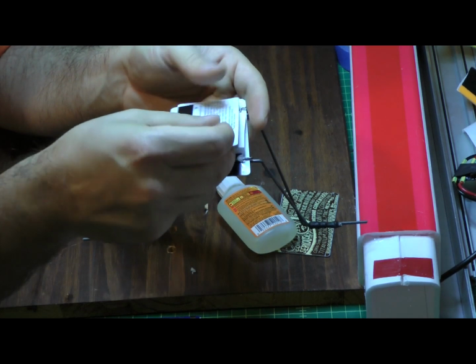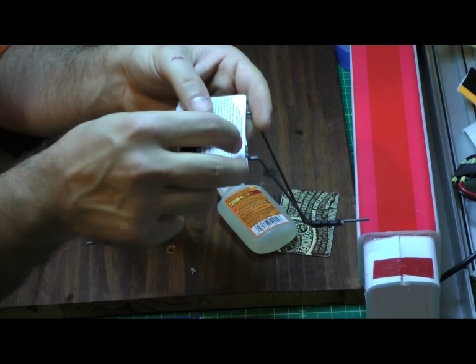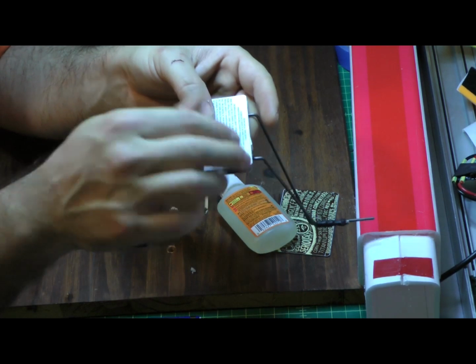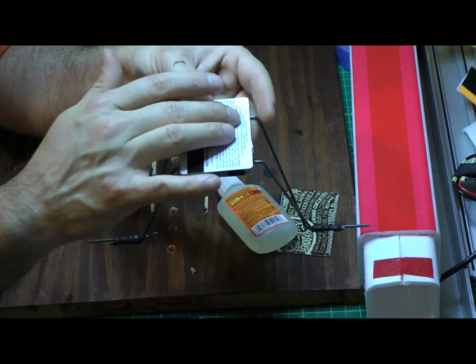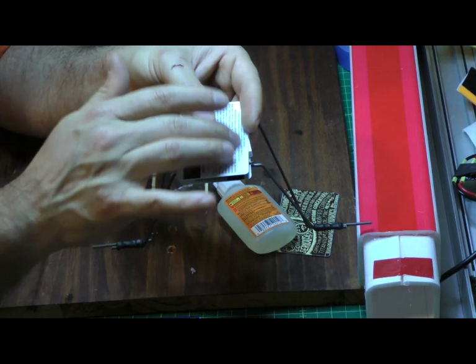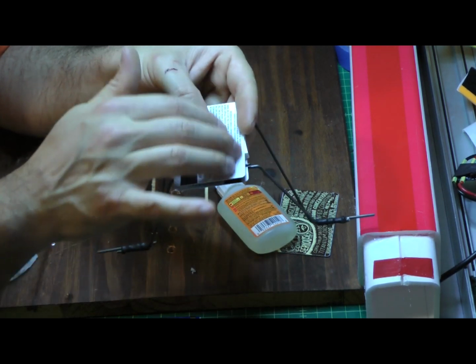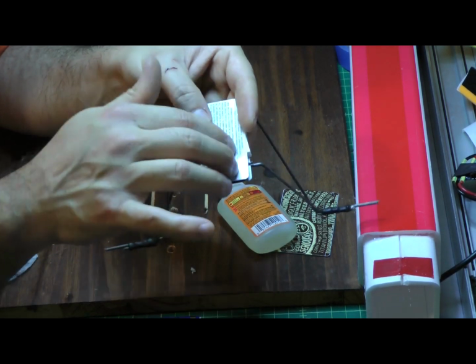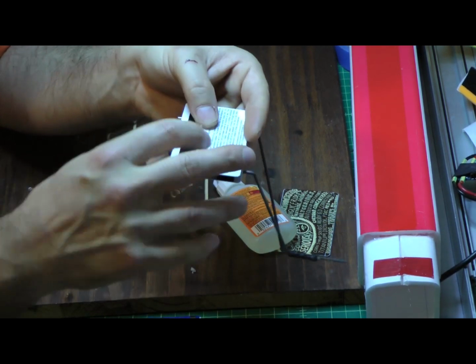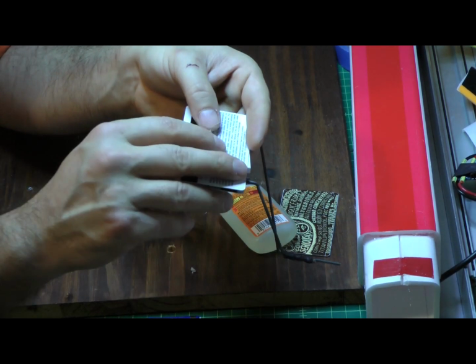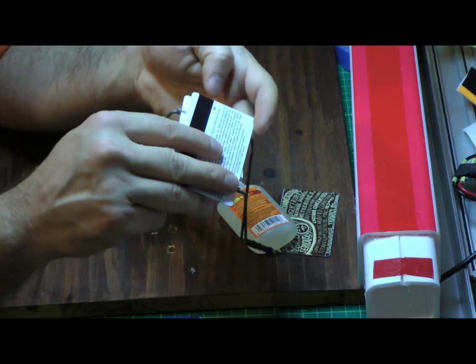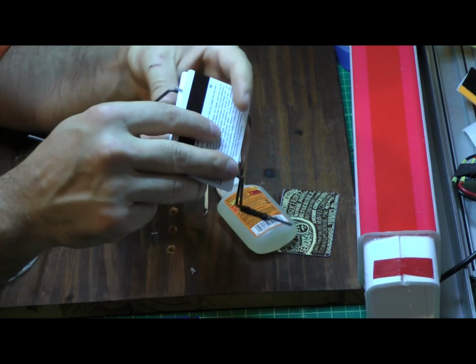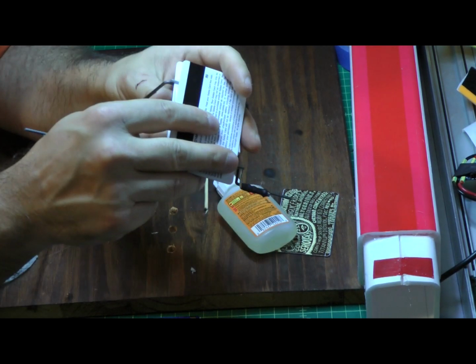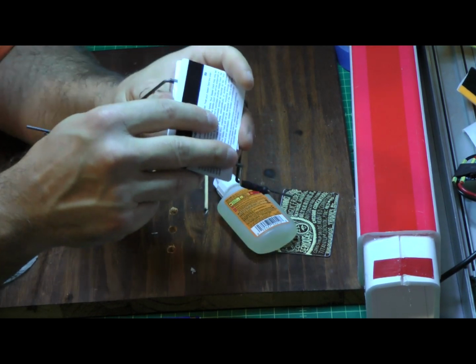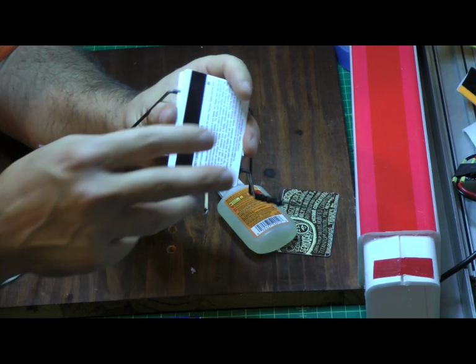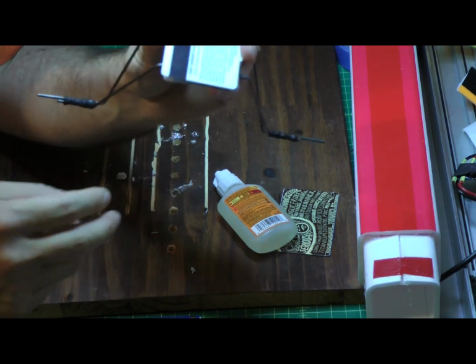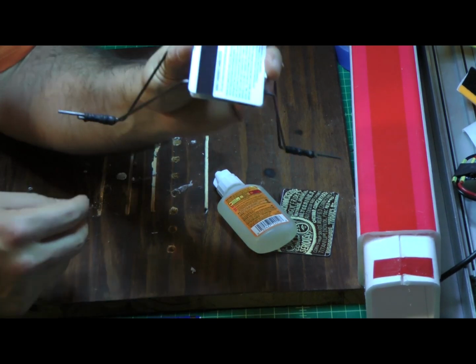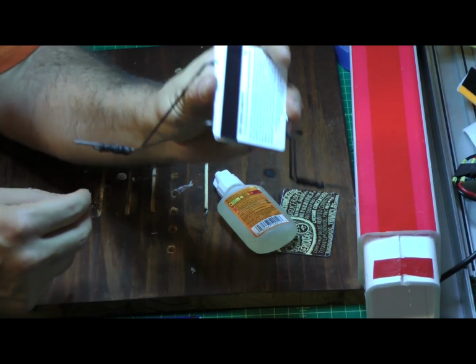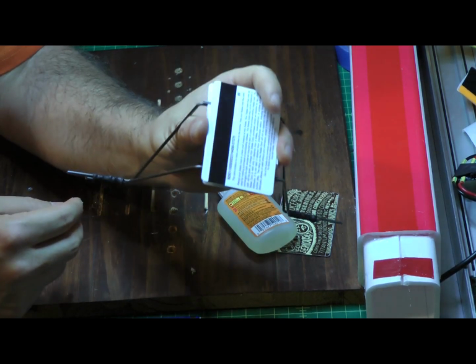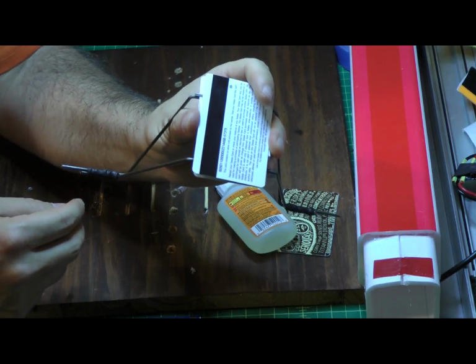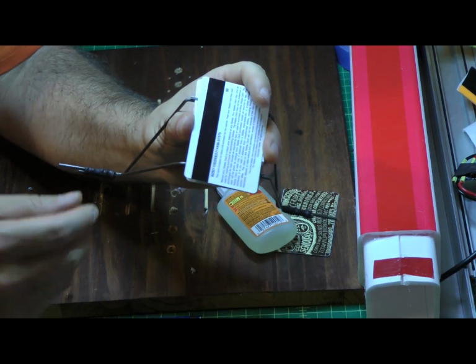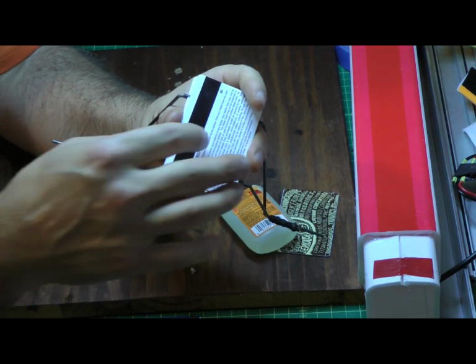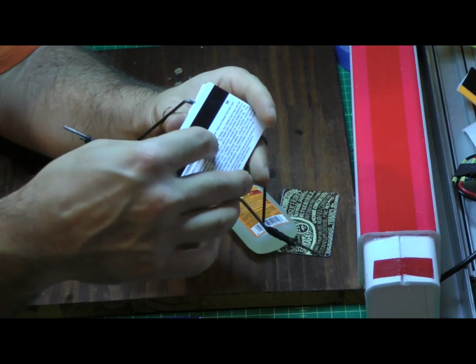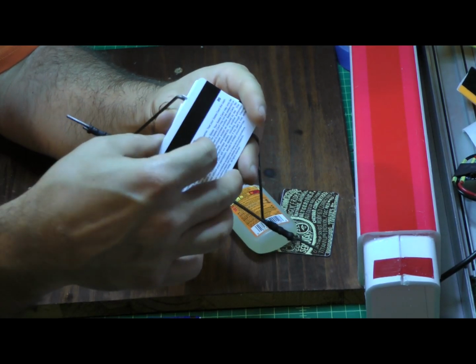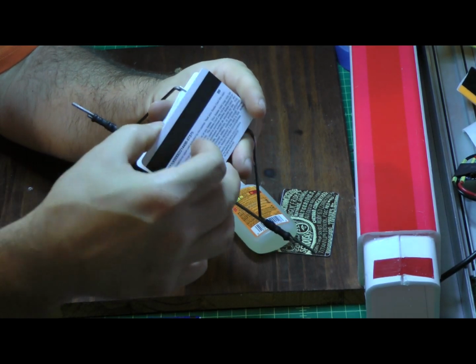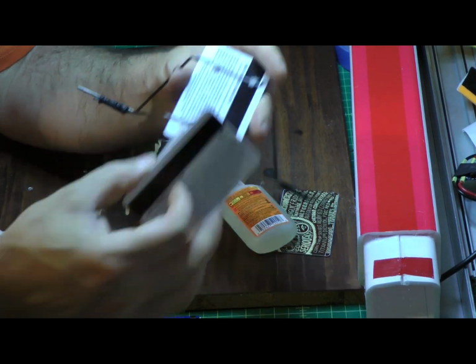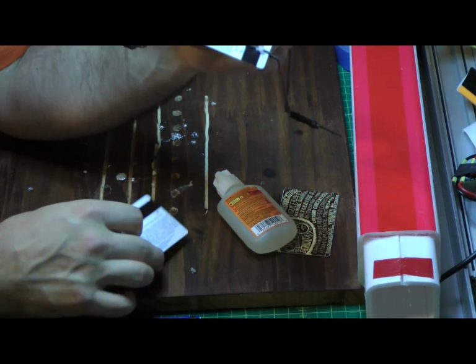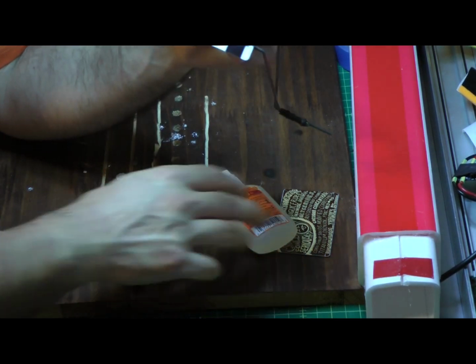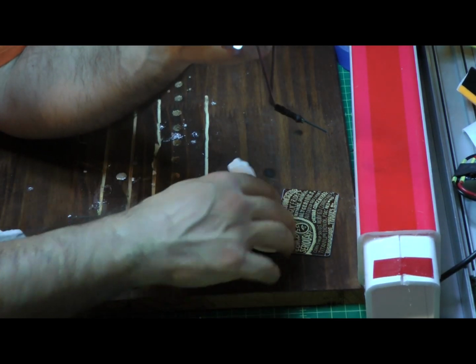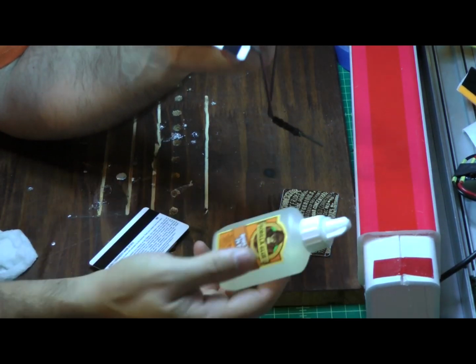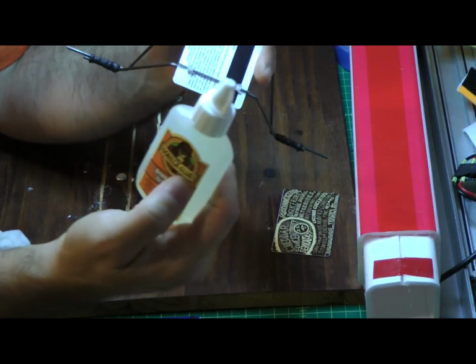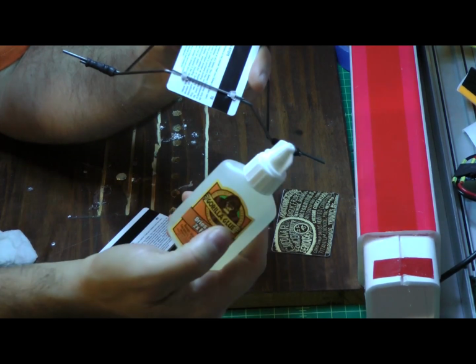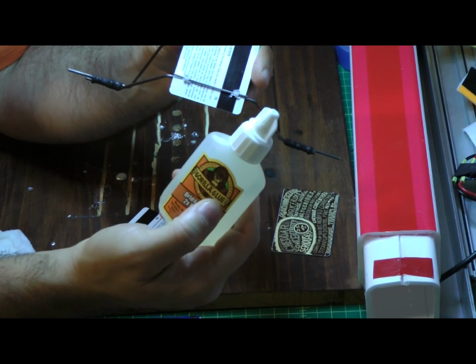The most important part obviously is this side so that we have a flat surface, nice and clean, to attach to the bottom of the plane. And I'm going to do that using Gorilla Glue.